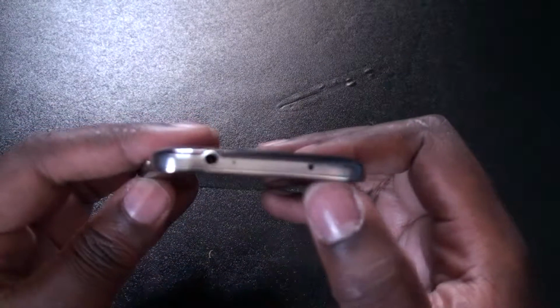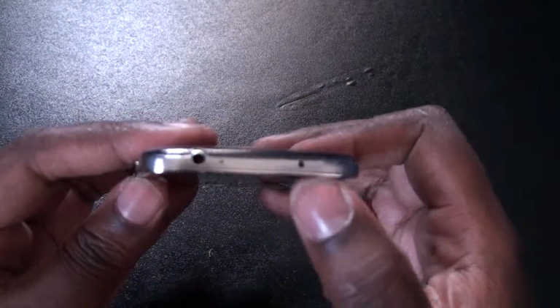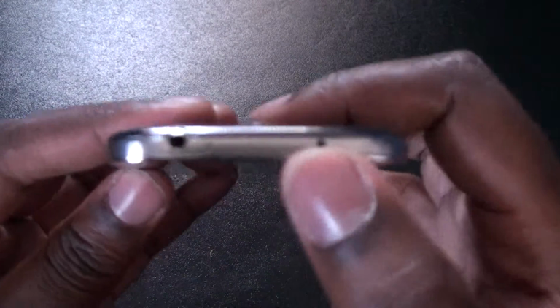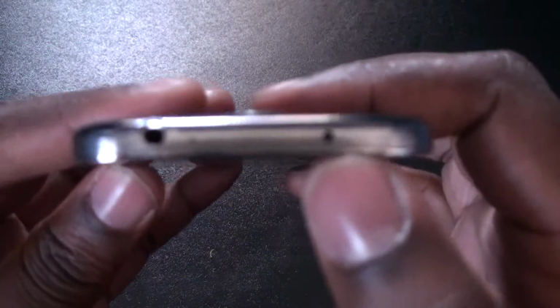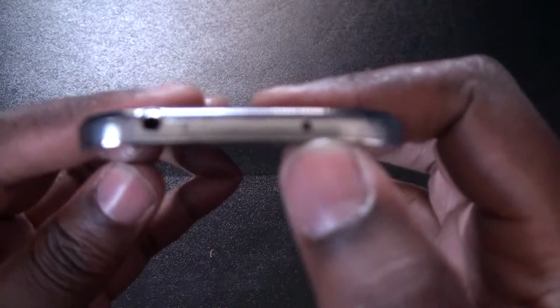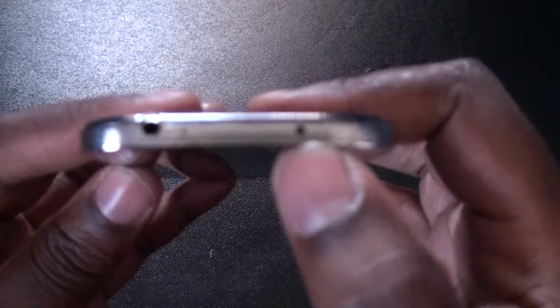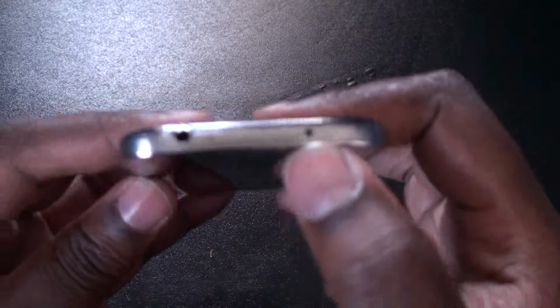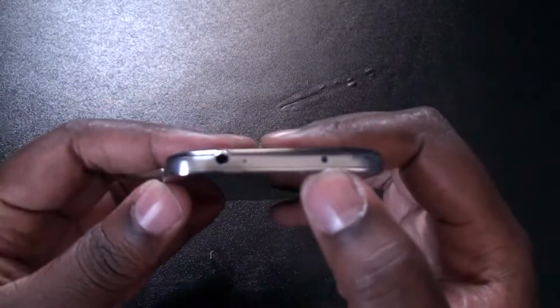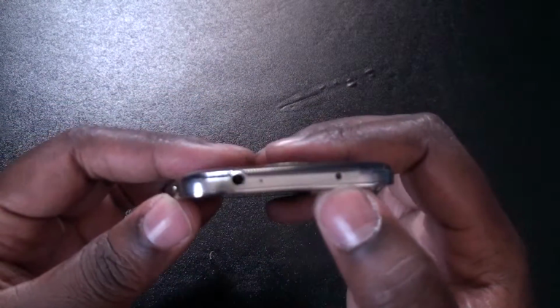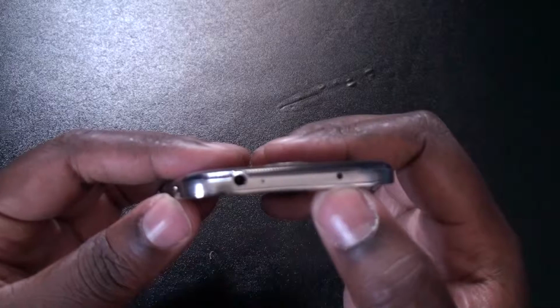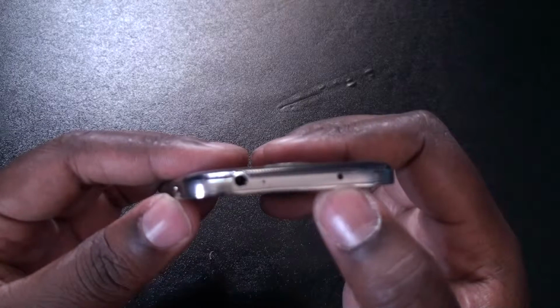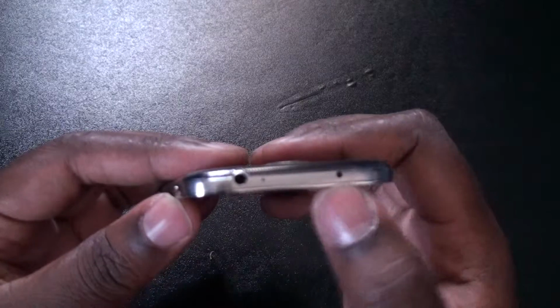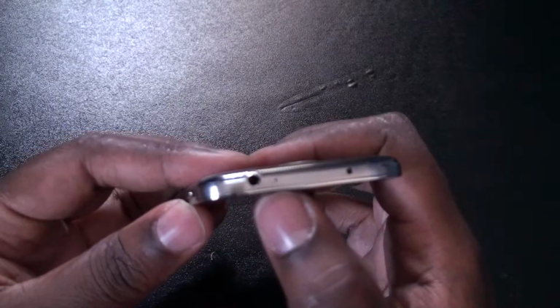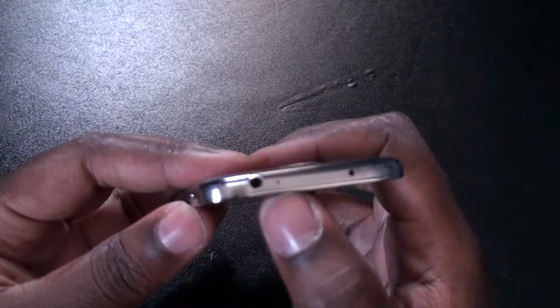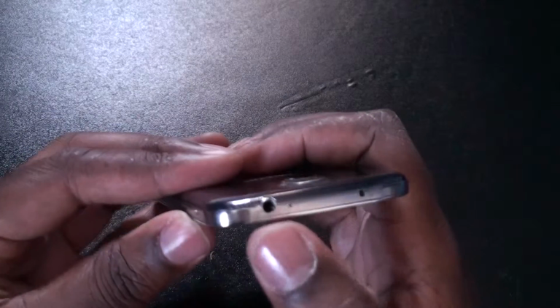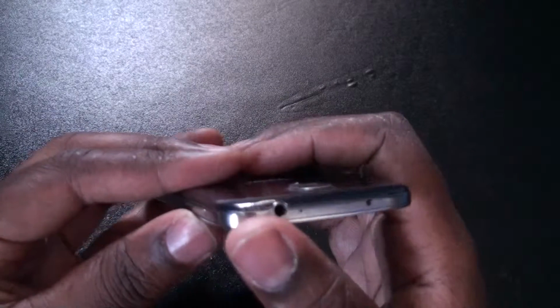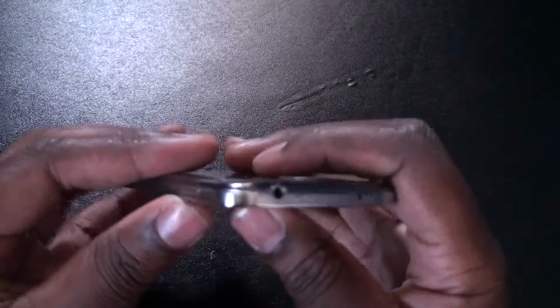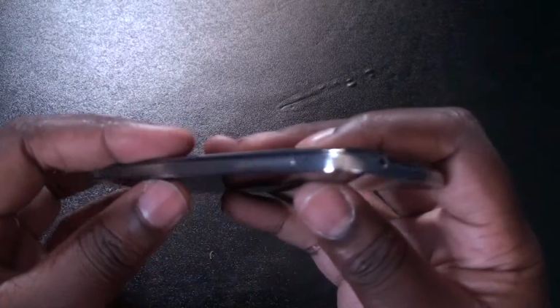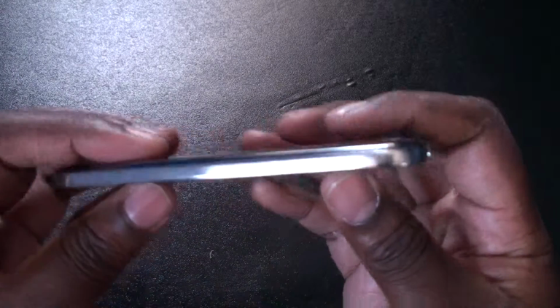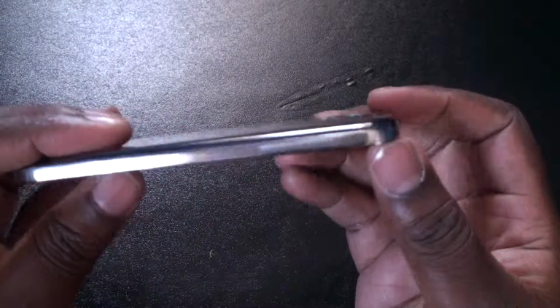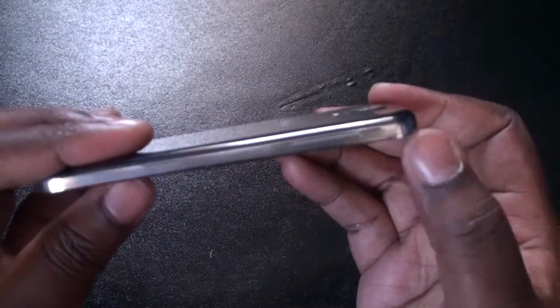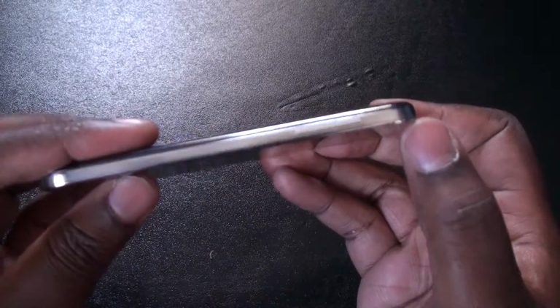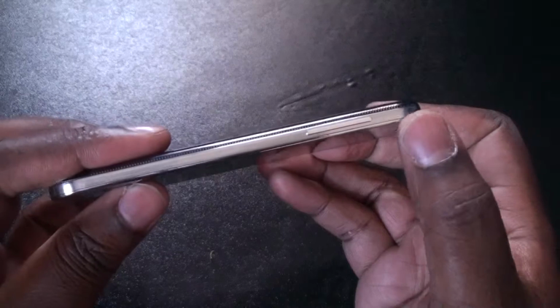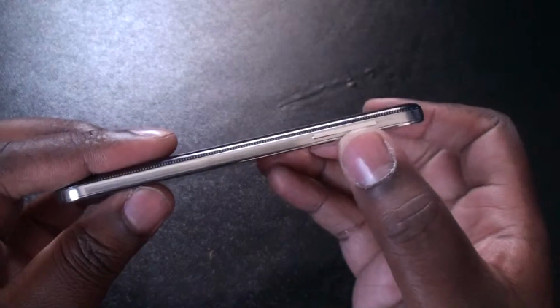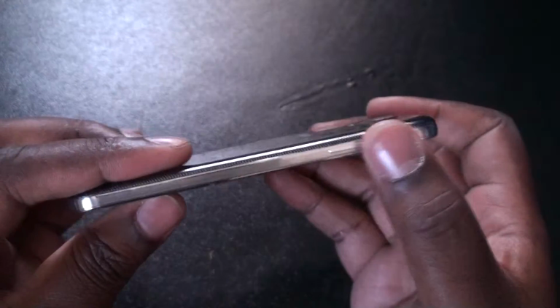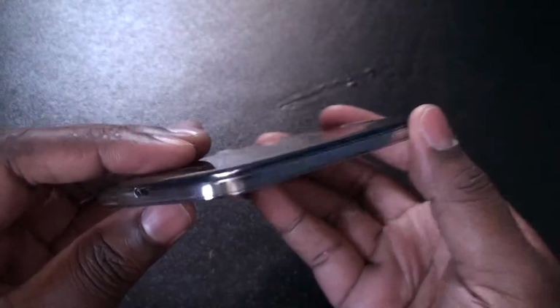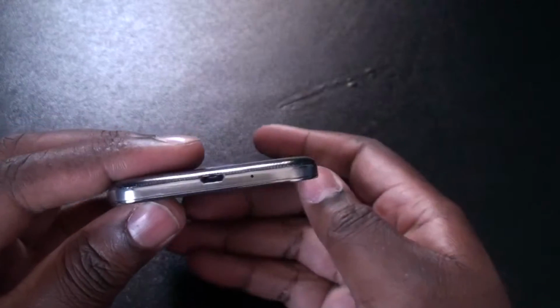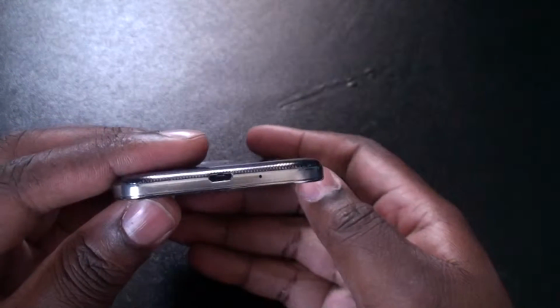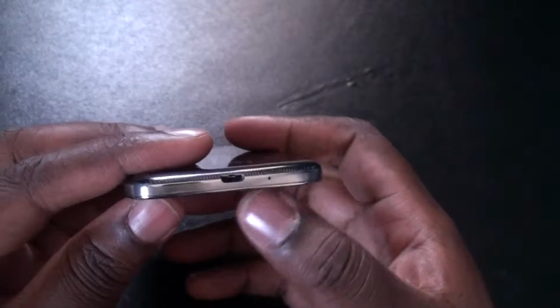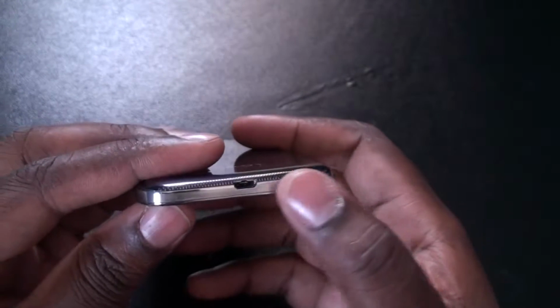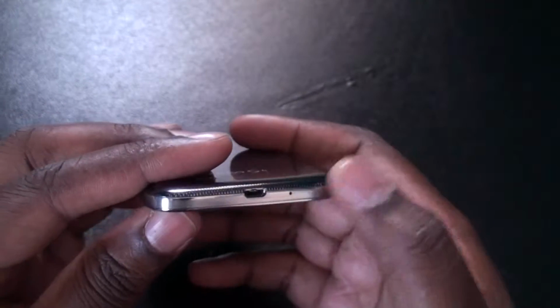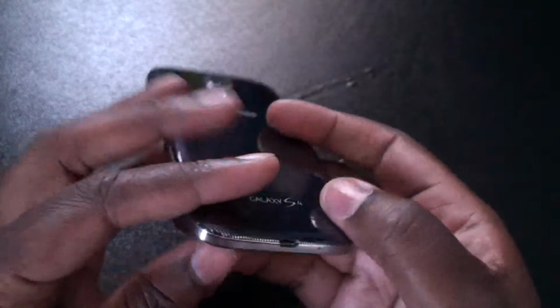Power. I believe this is the IR, so you can use the phone as a remote. Headphone jack, volume up and down, and power and another mic.